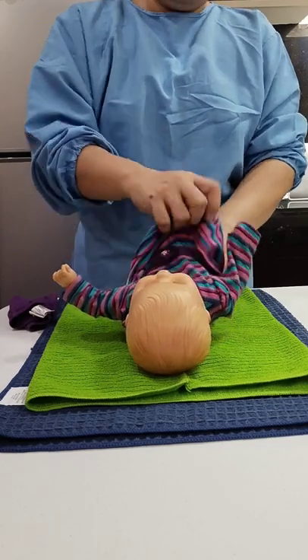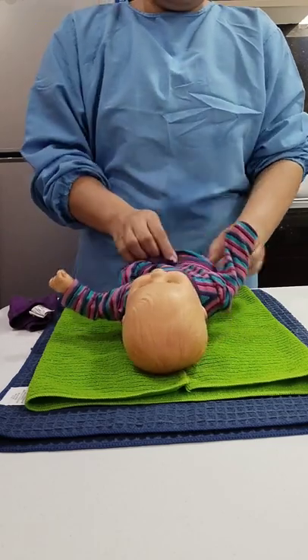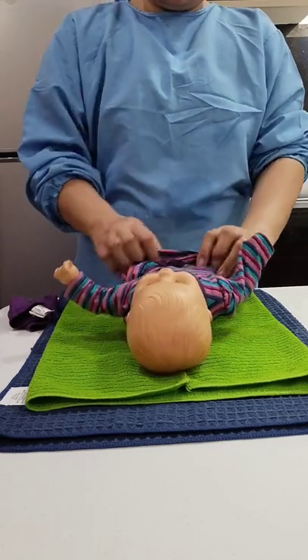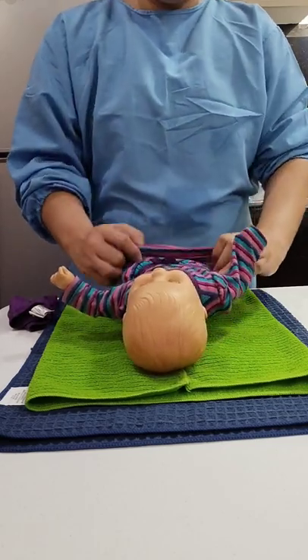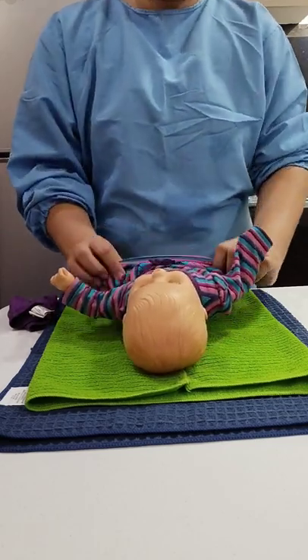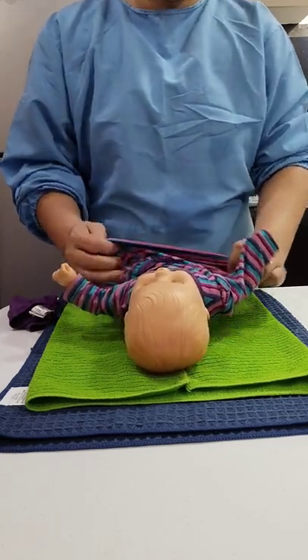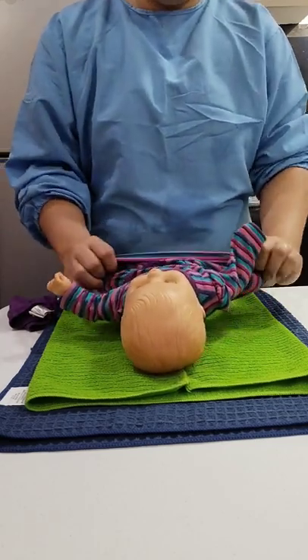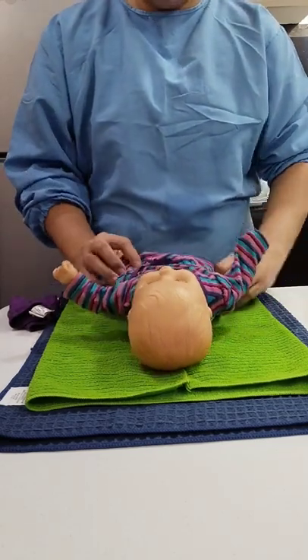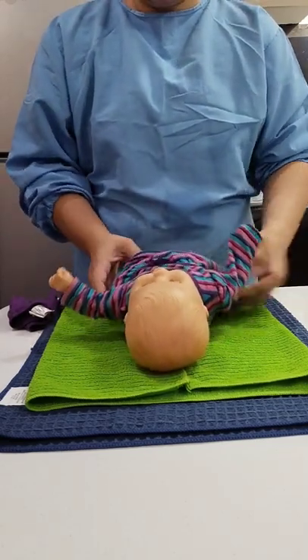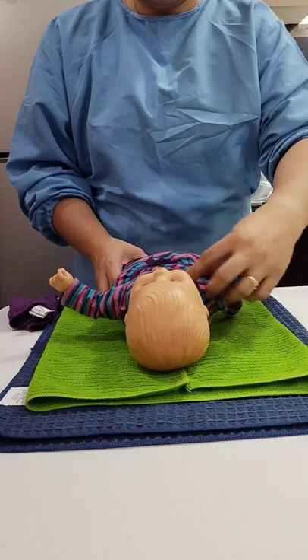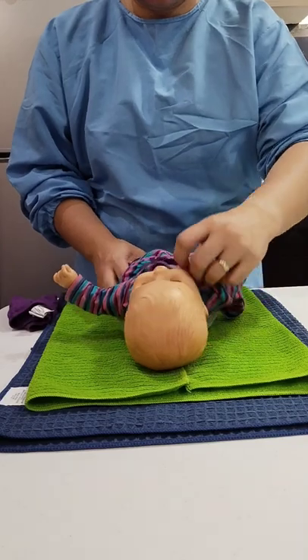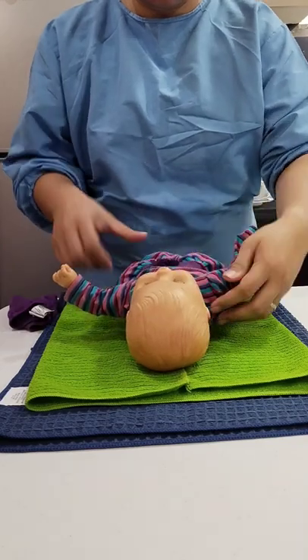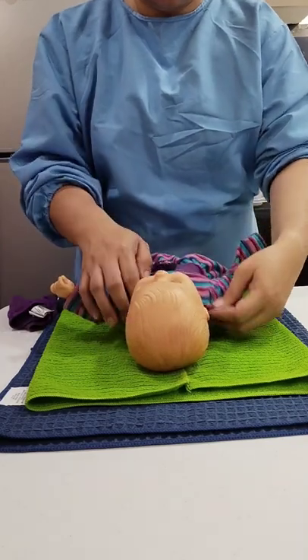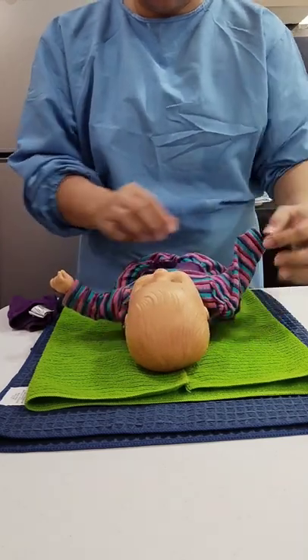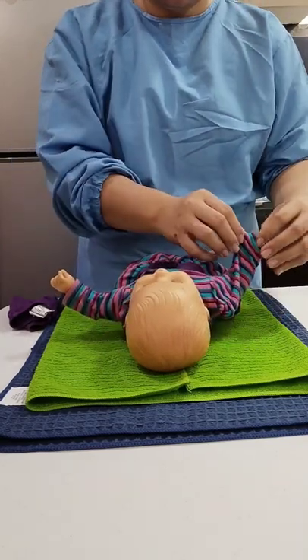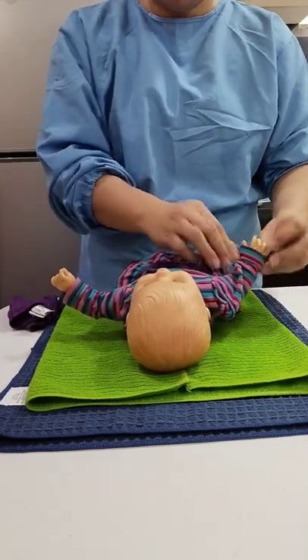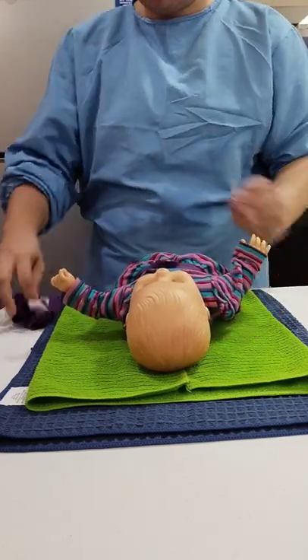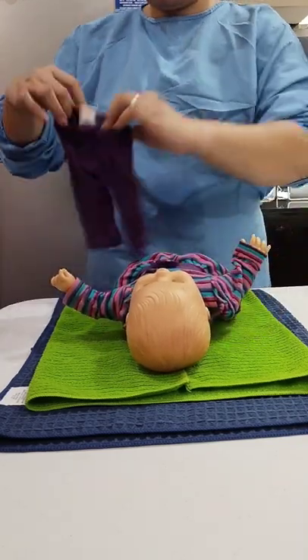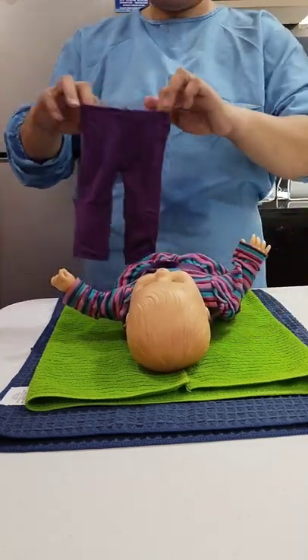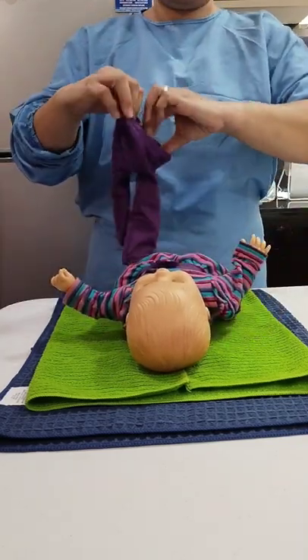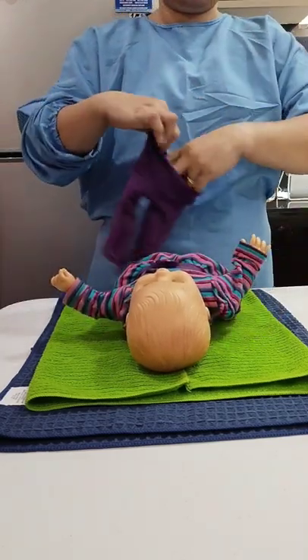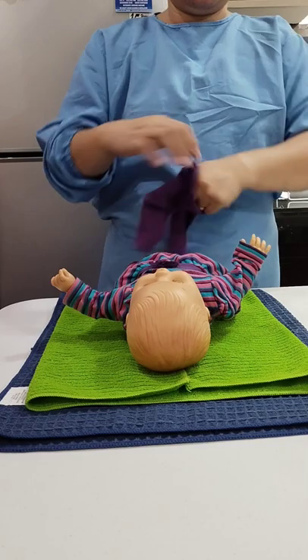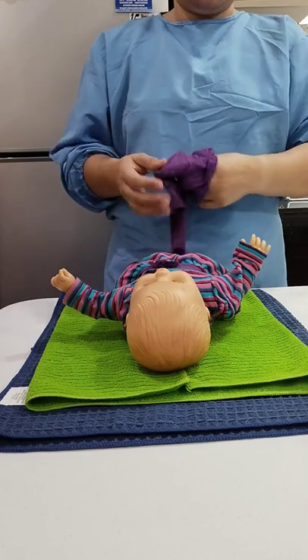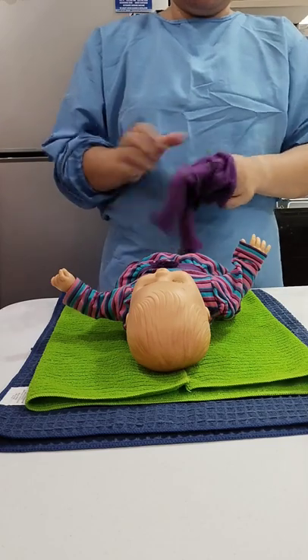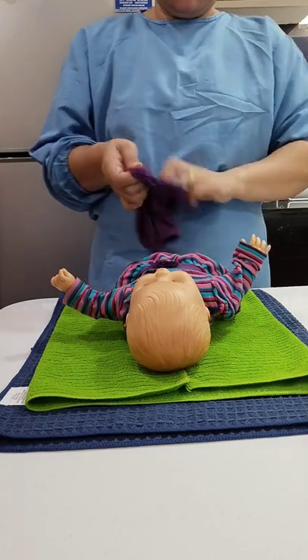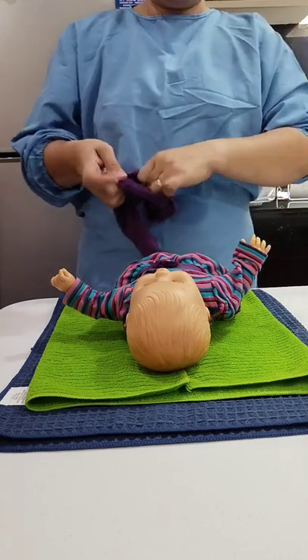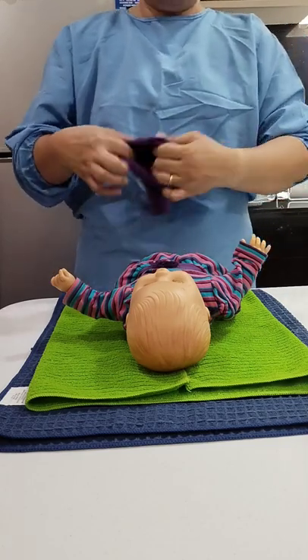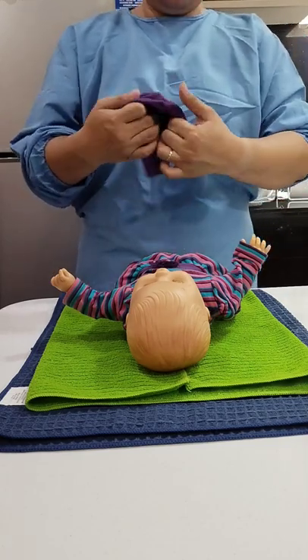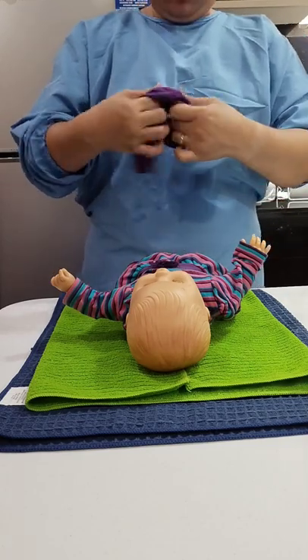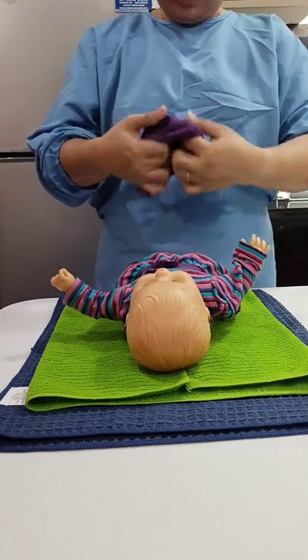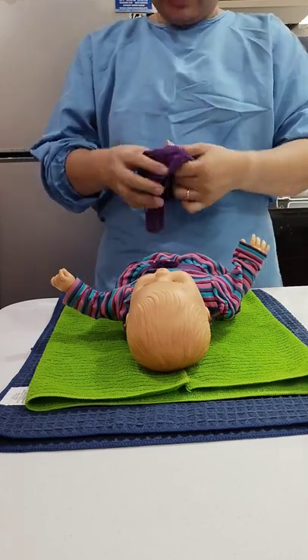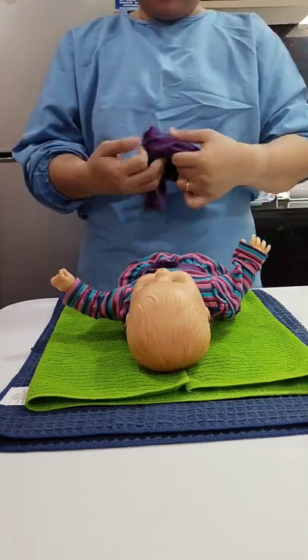Put the clothes of the baby on the lower extremities, putting the legs through the holes one leg at a time.